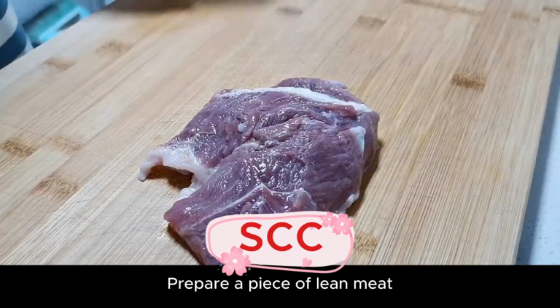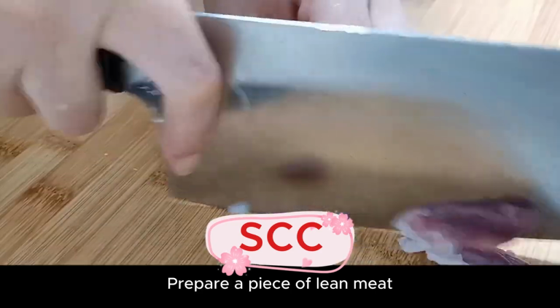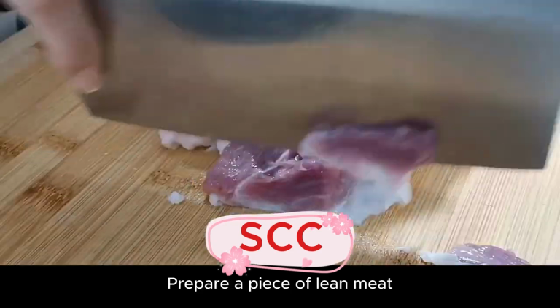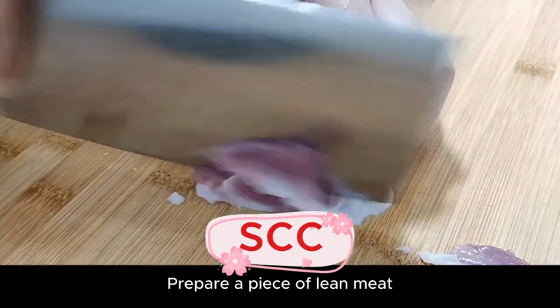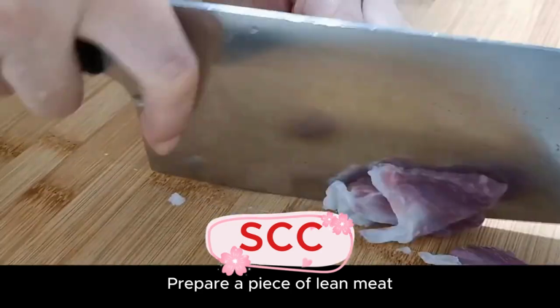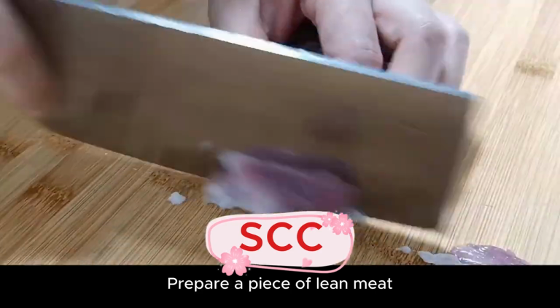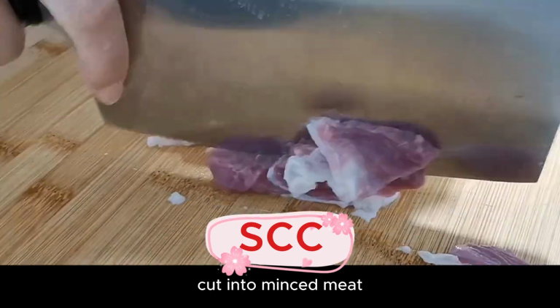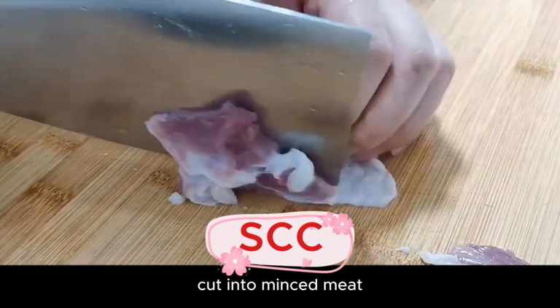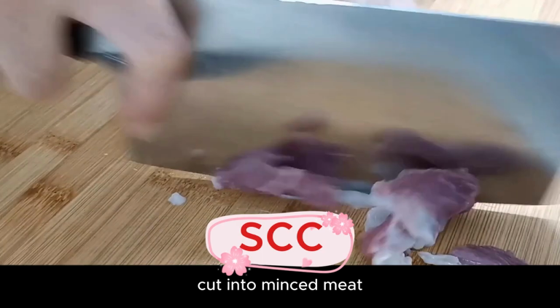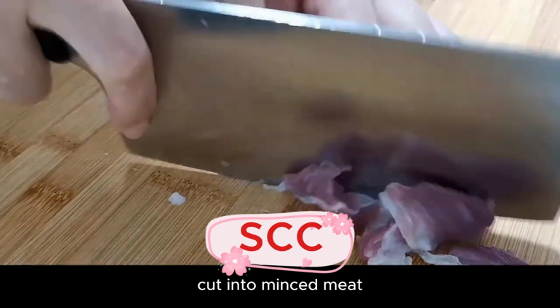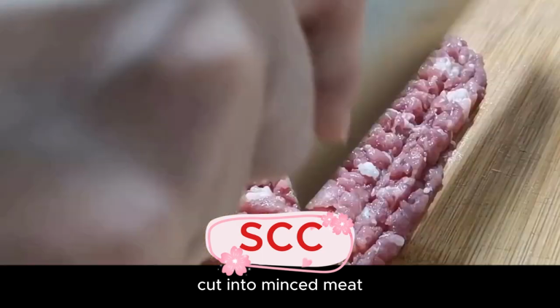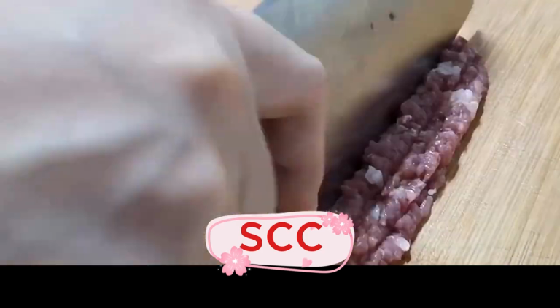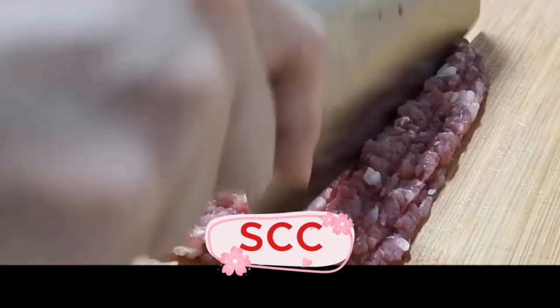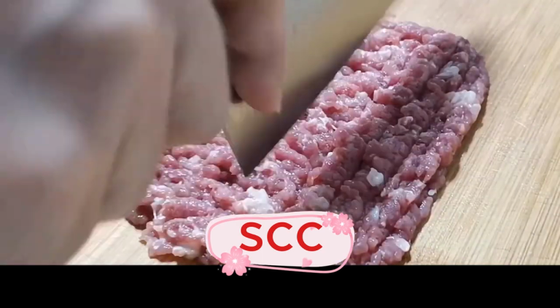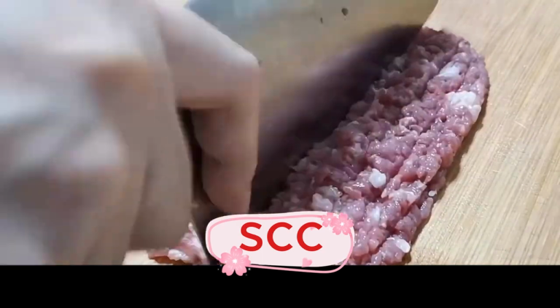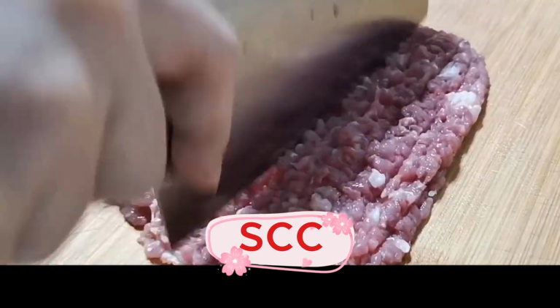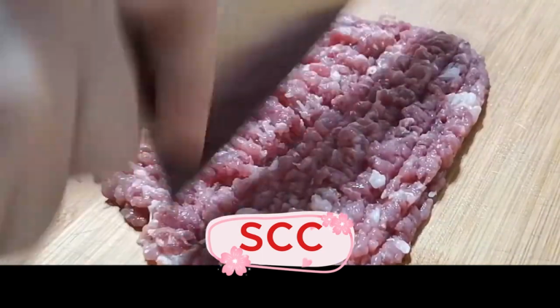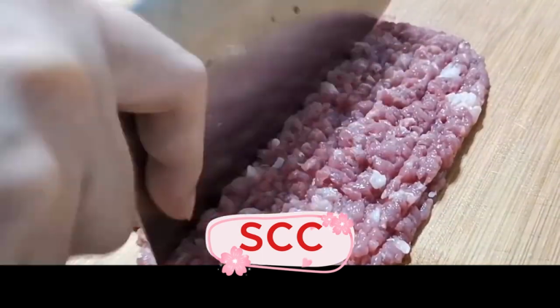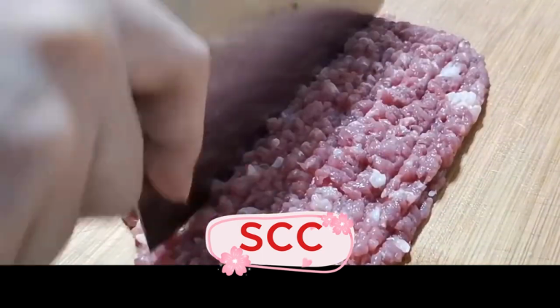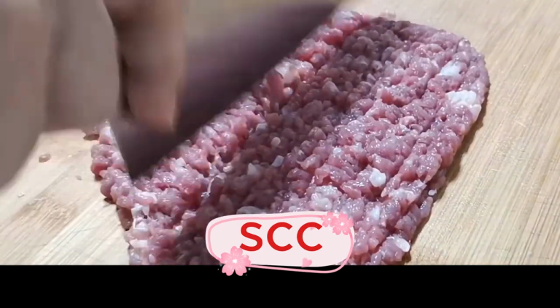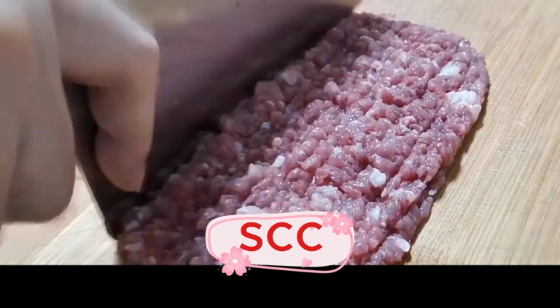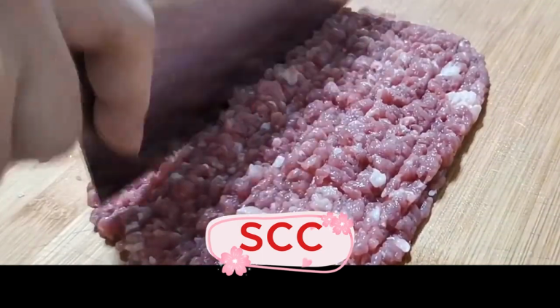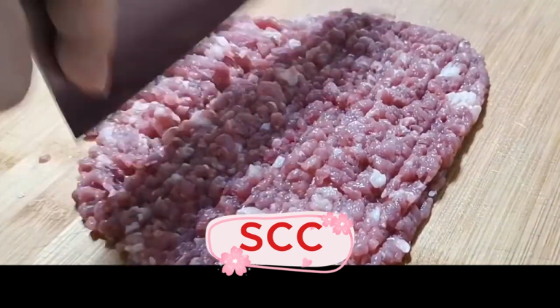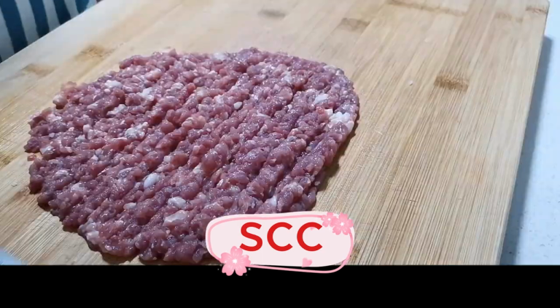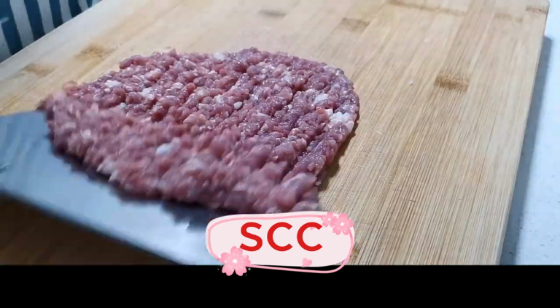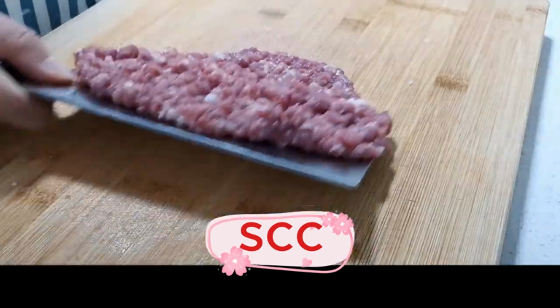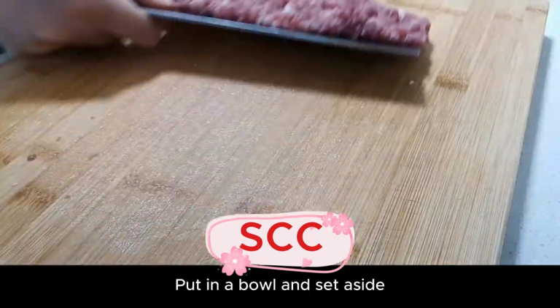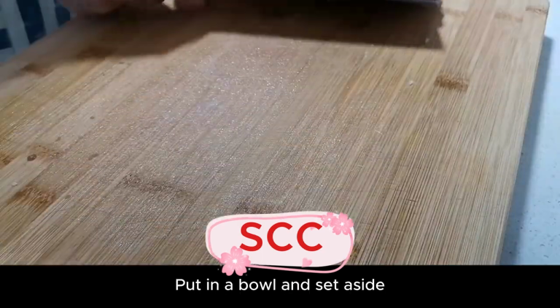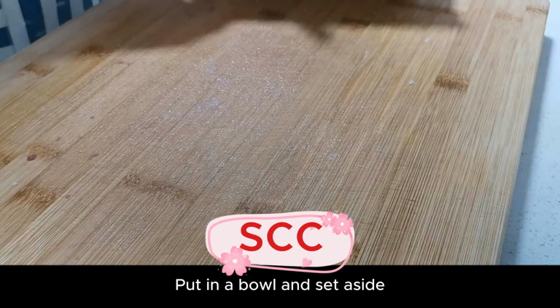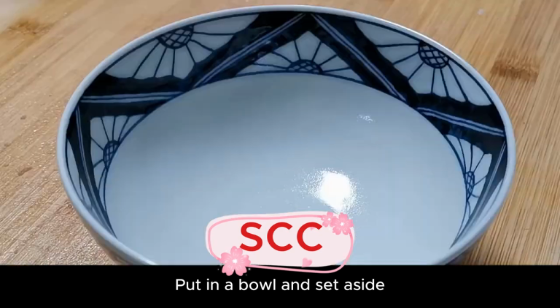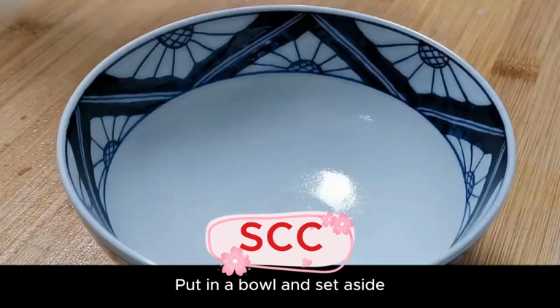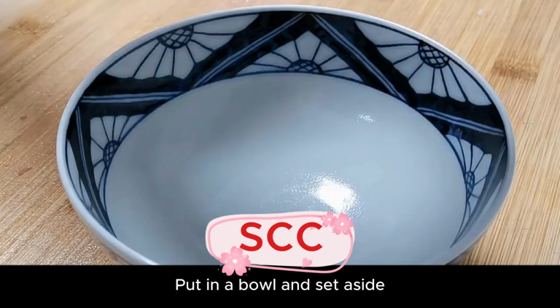Prepare a piece of lean meat and cut it into mince. Put in a bowl and set aside.